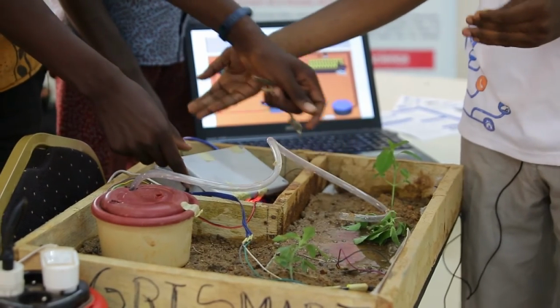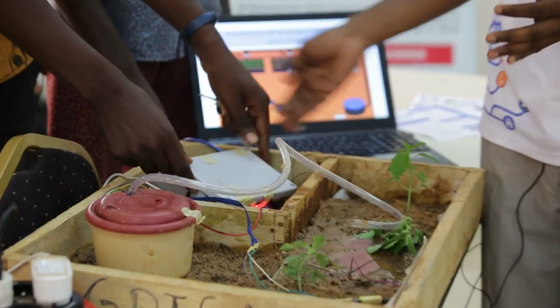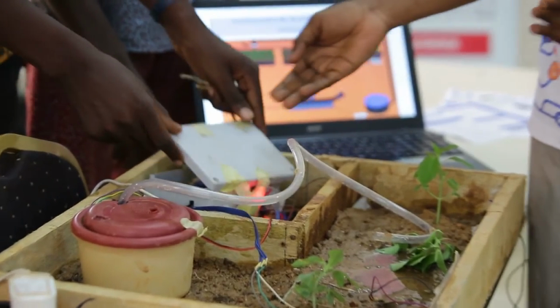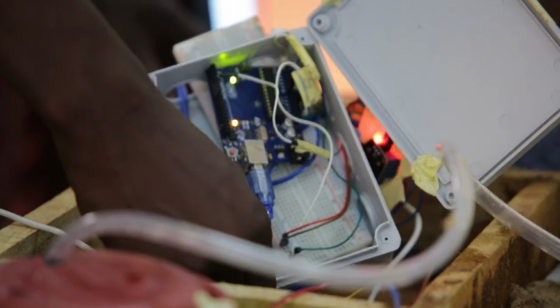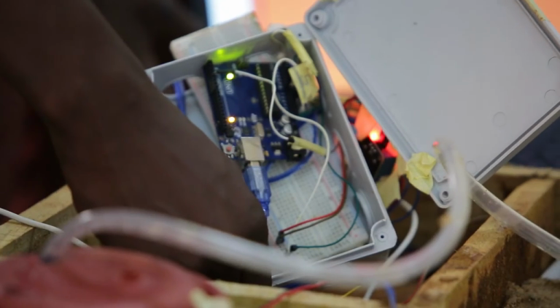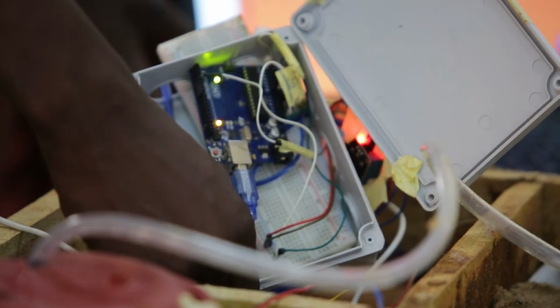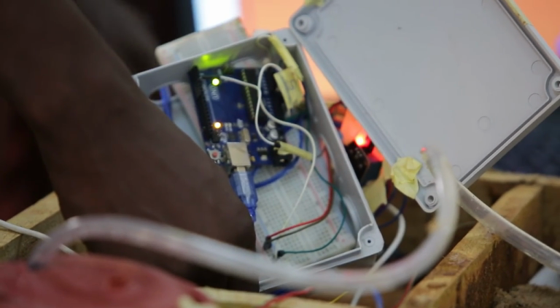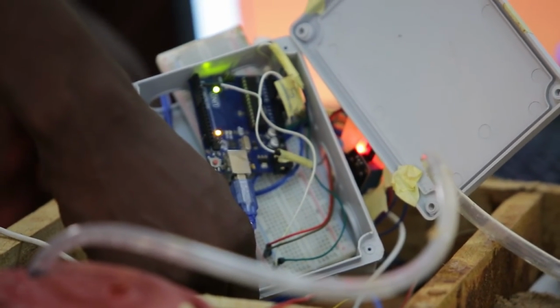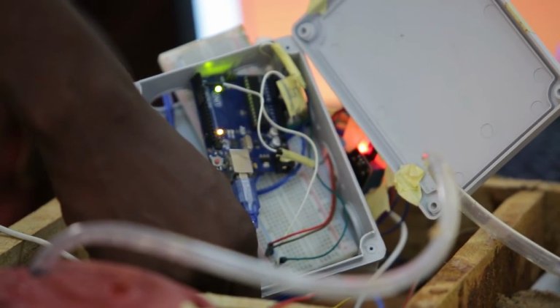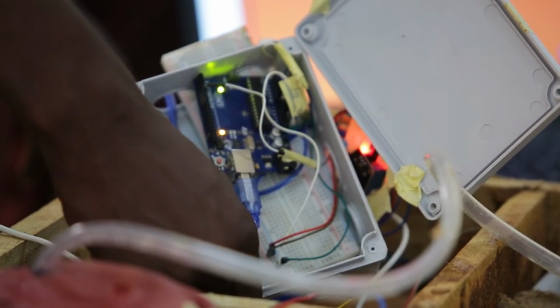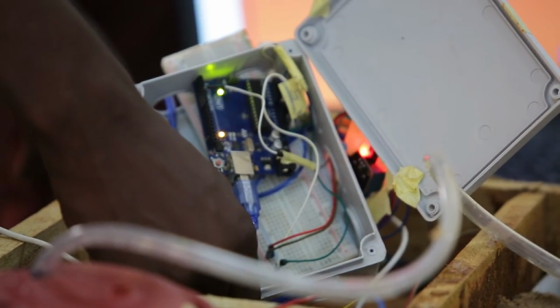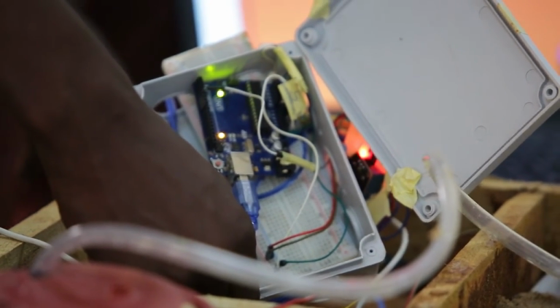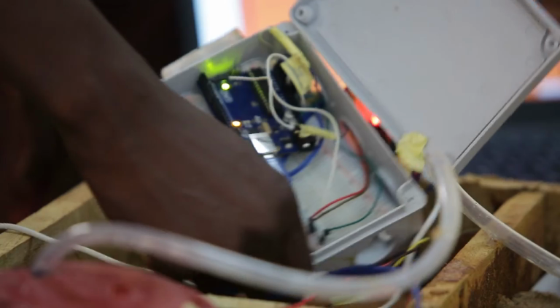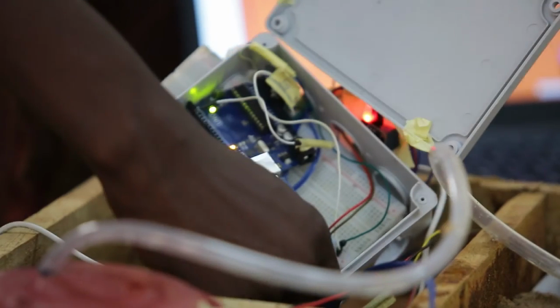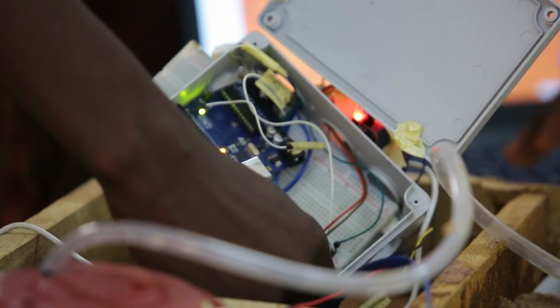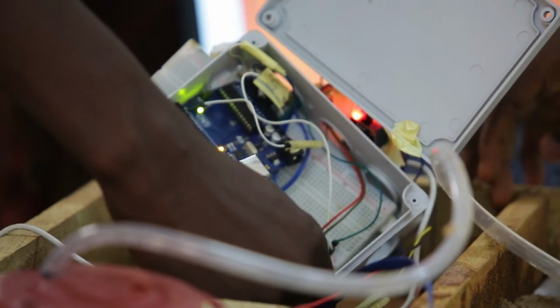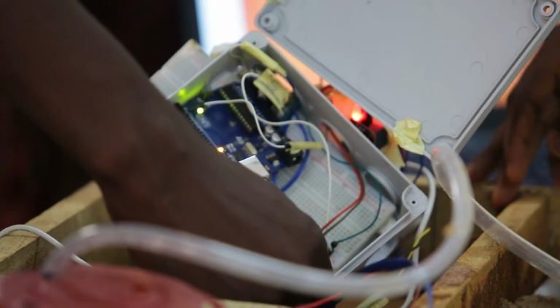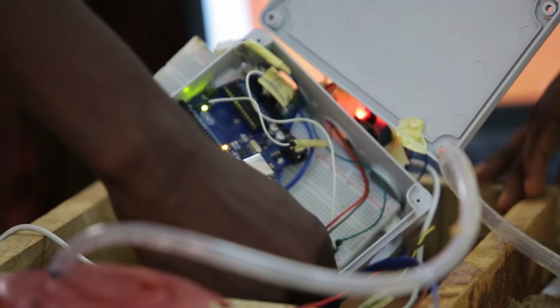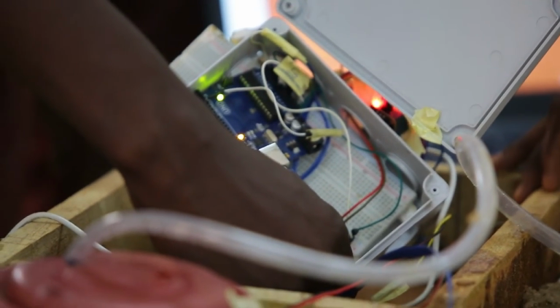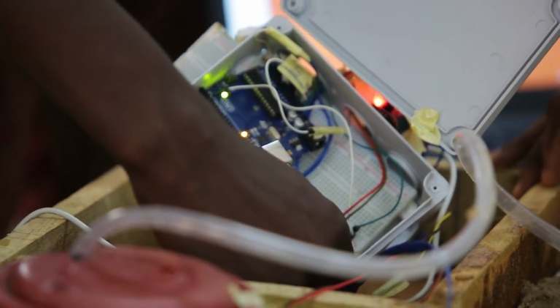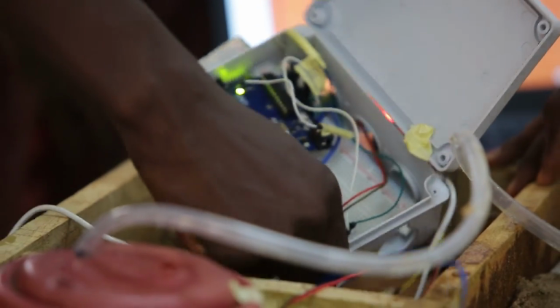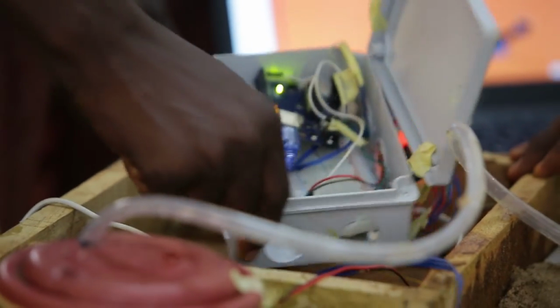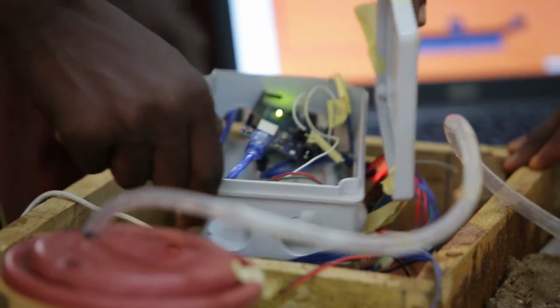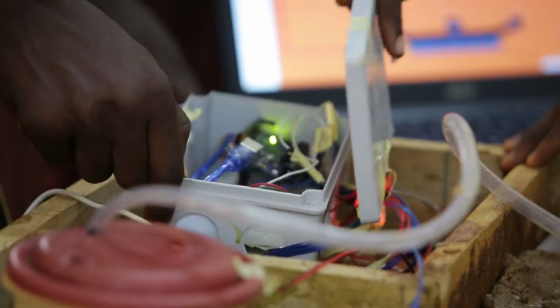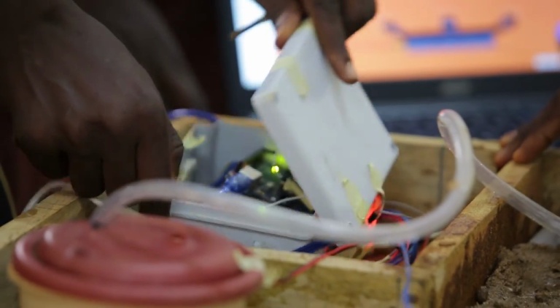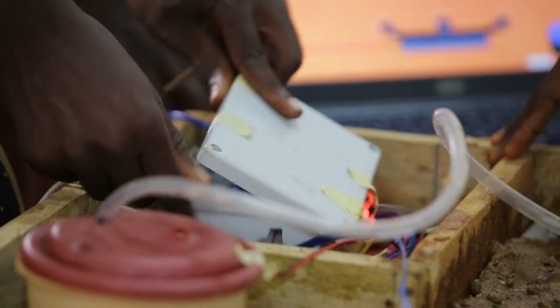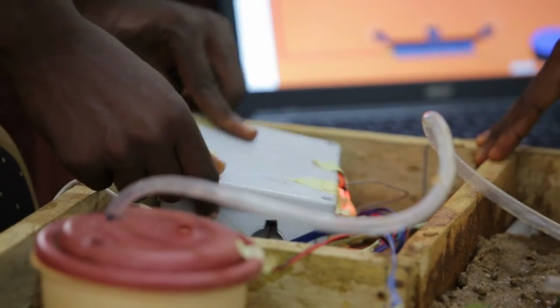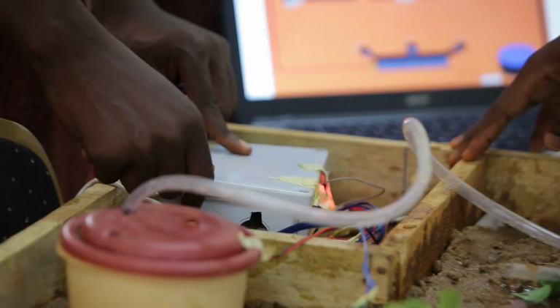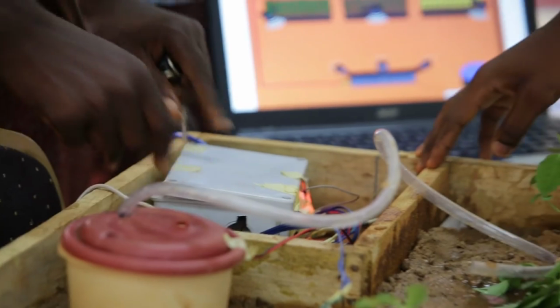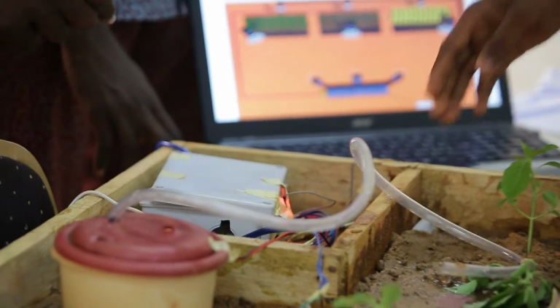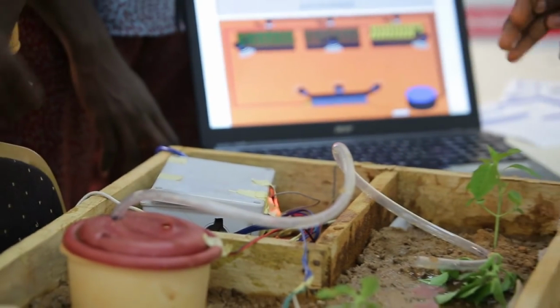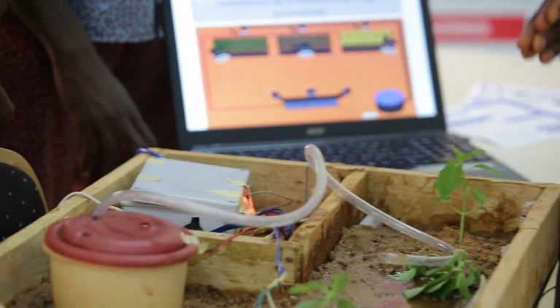We used a microcontroller that is programmed with our own algorithms. This system is programmed with our own algorithms.